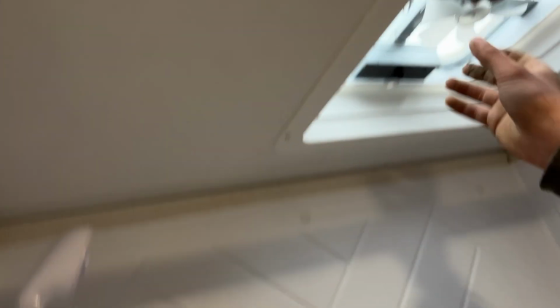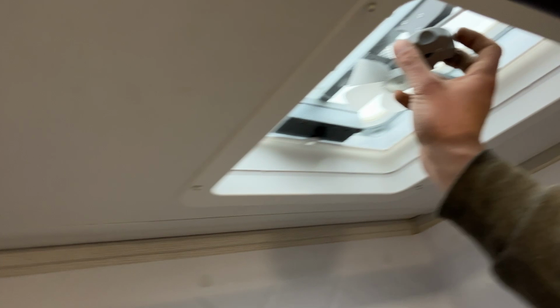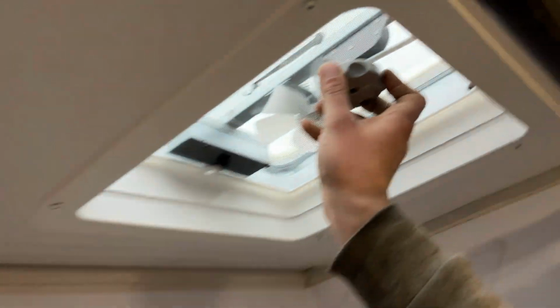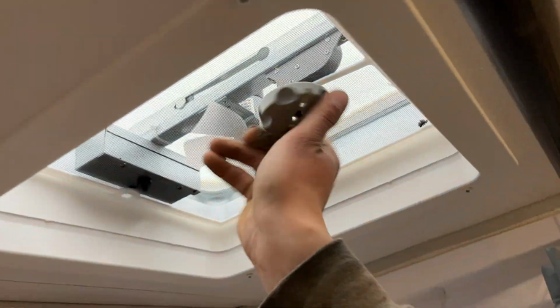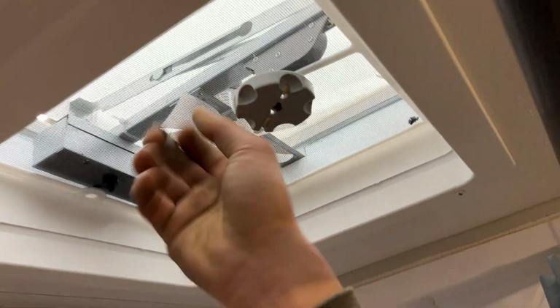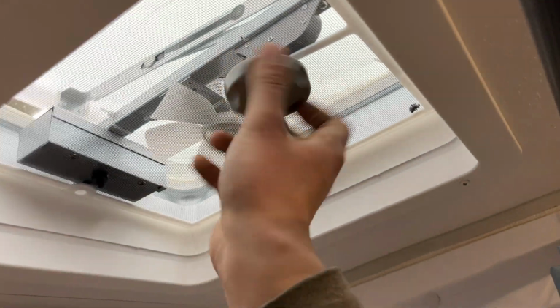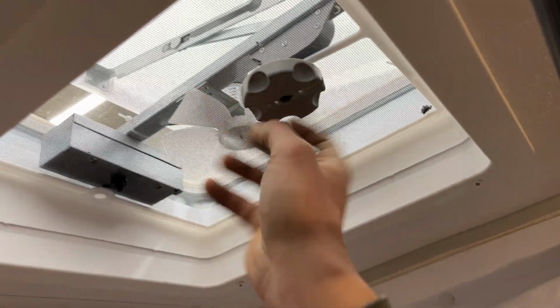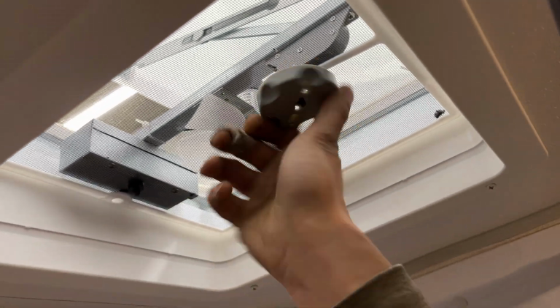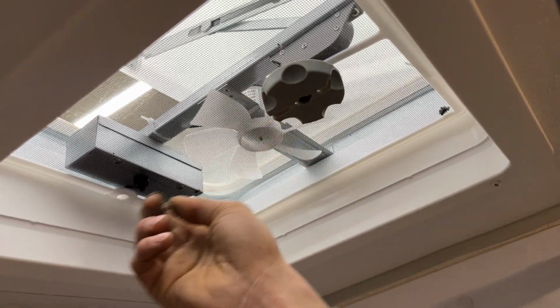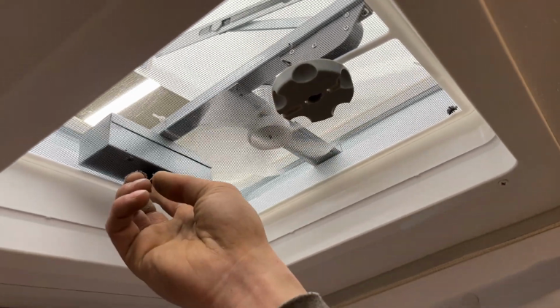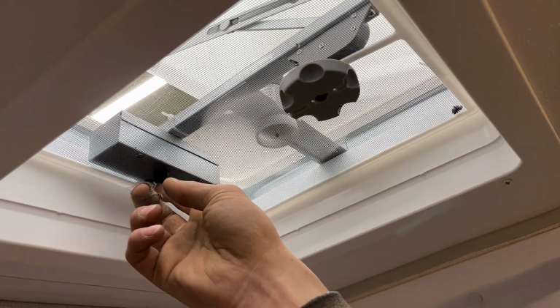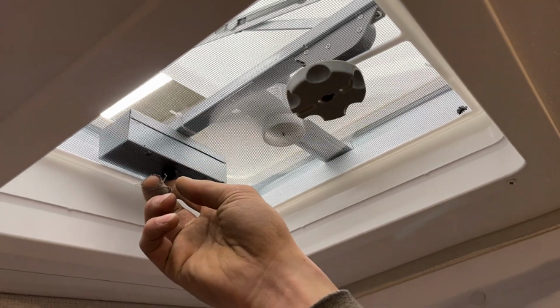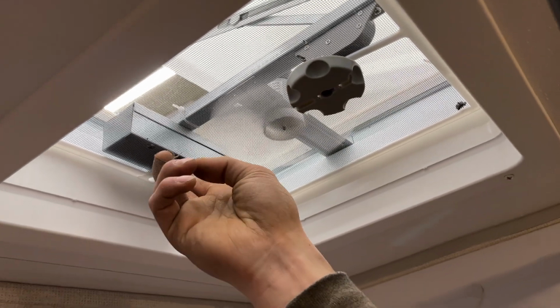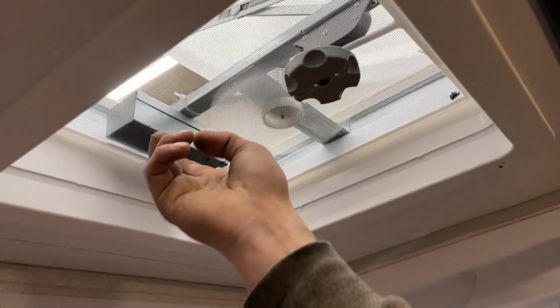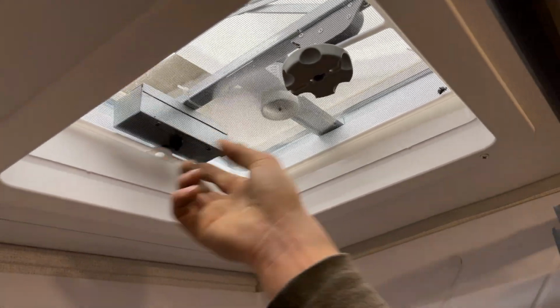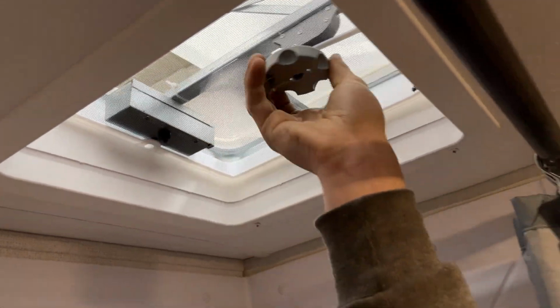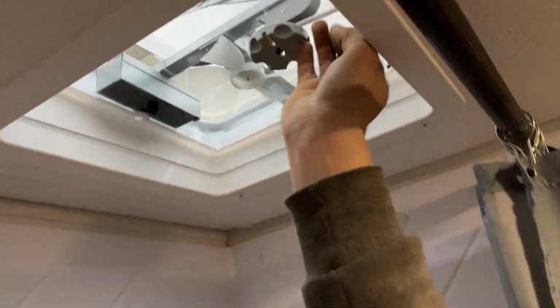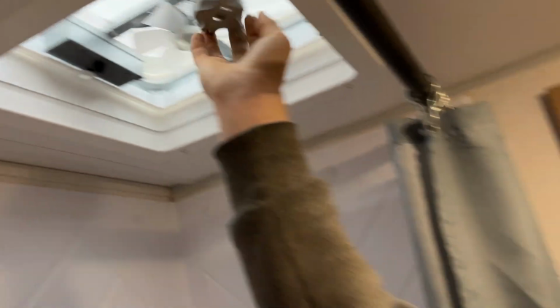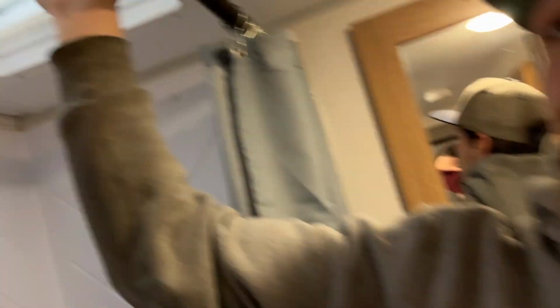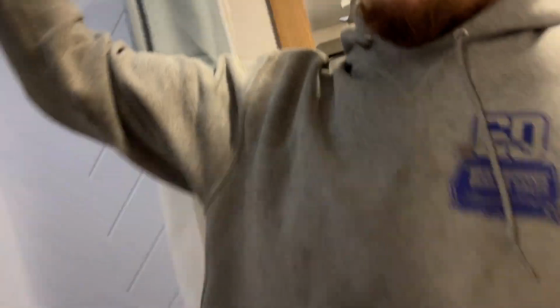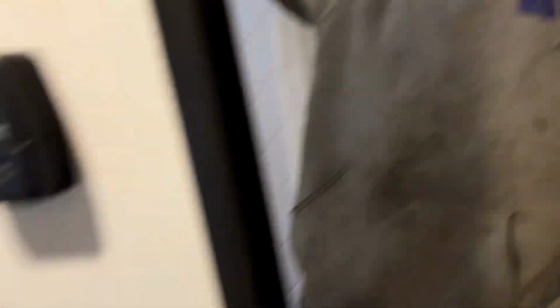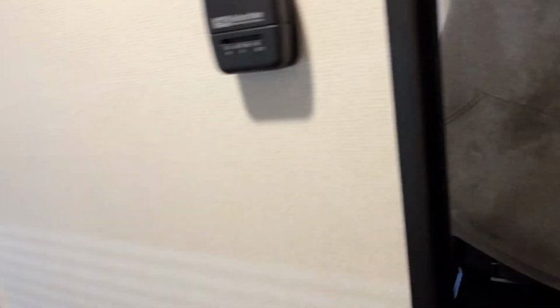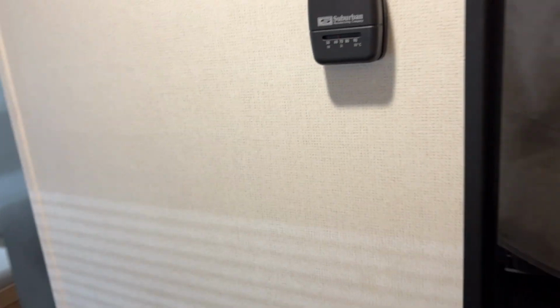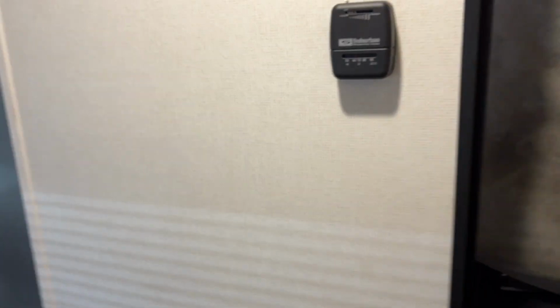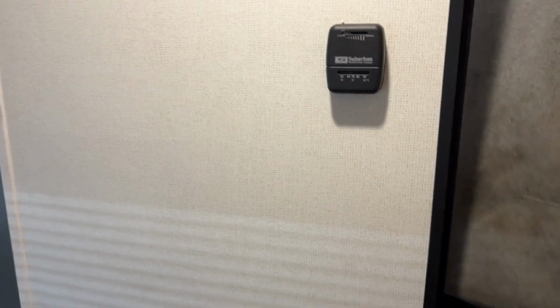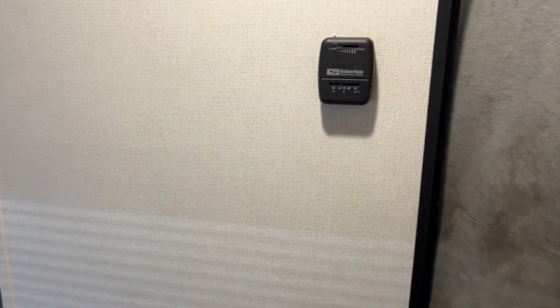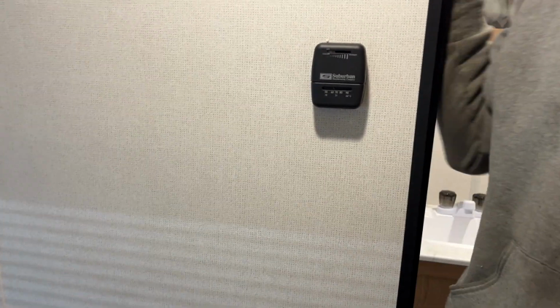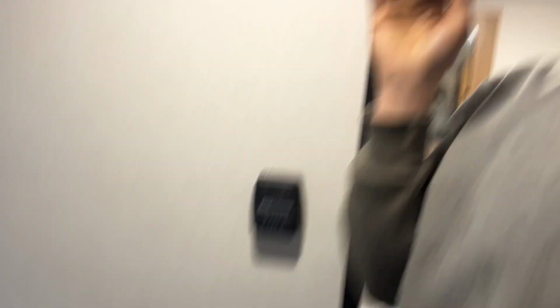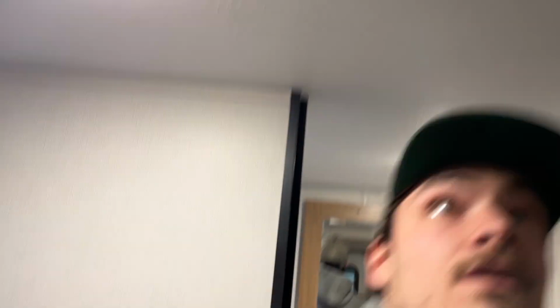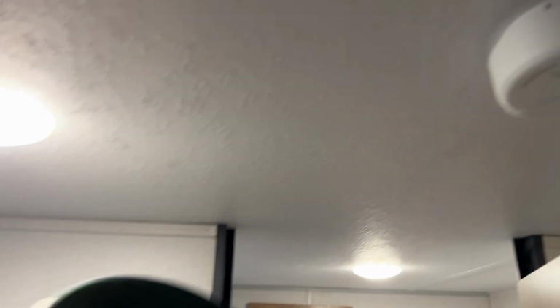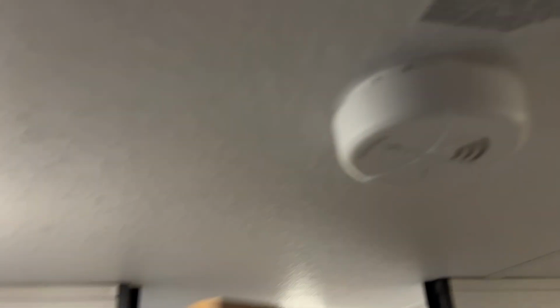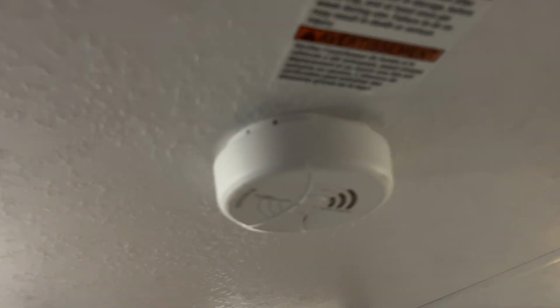Straight up above the shower, you're going to find your roof vent. Turn that knob to open it up, and the button in the back turns on the fan. Right above the door here is your smoke detector.